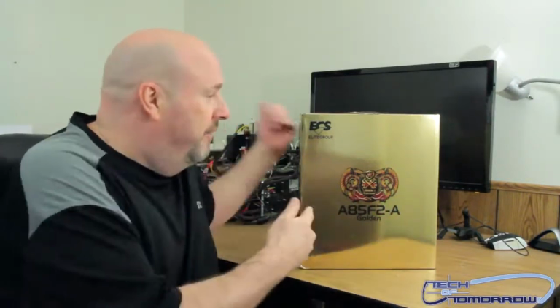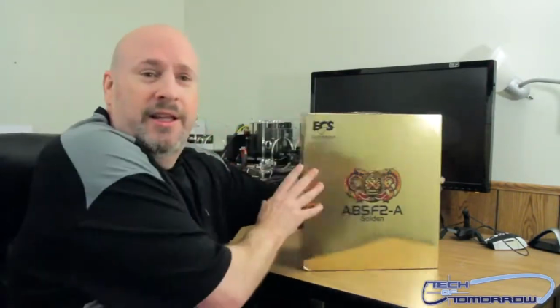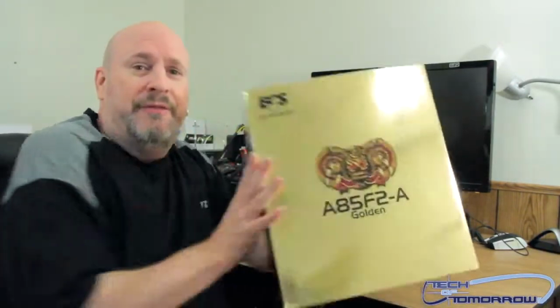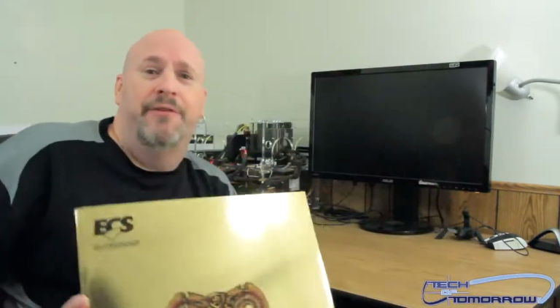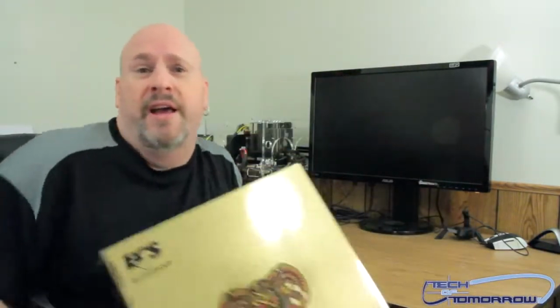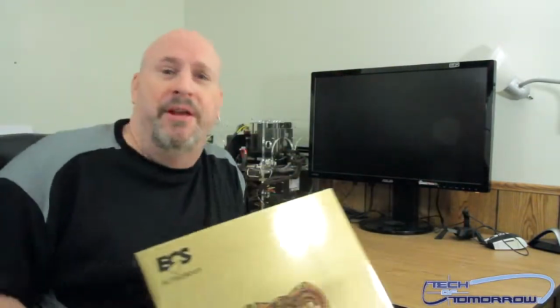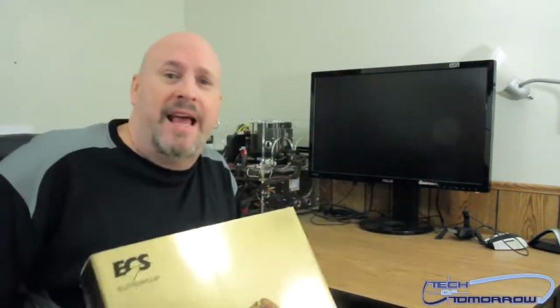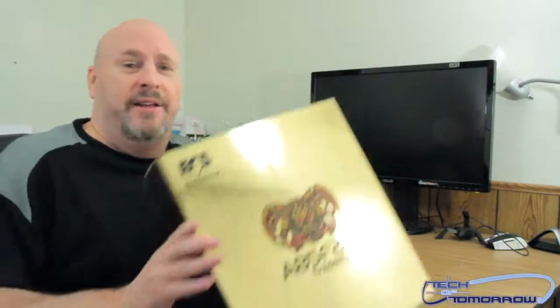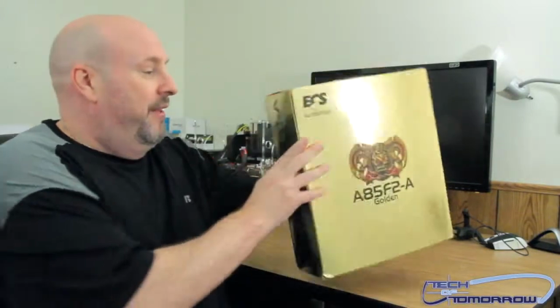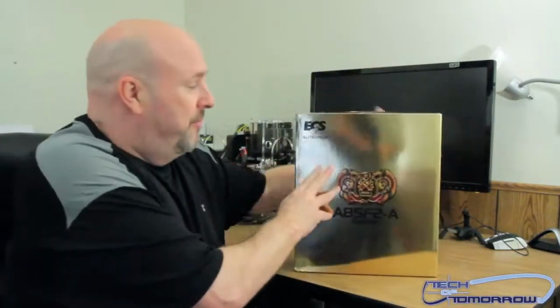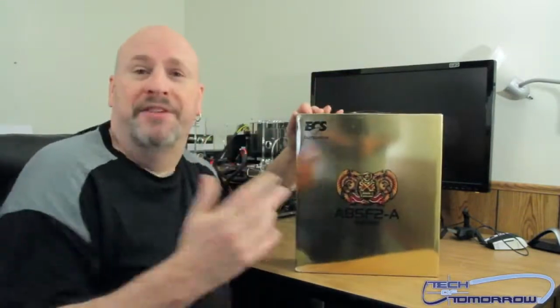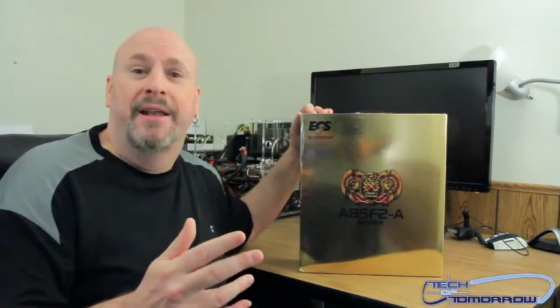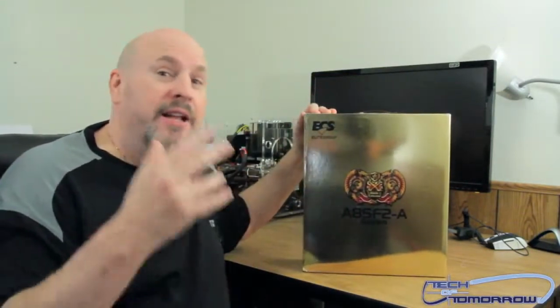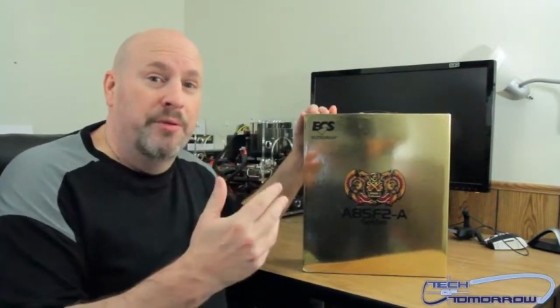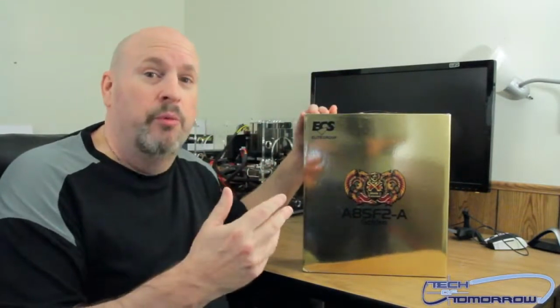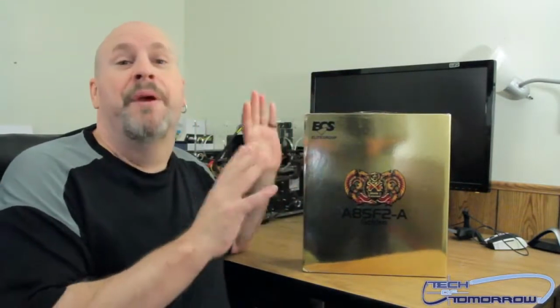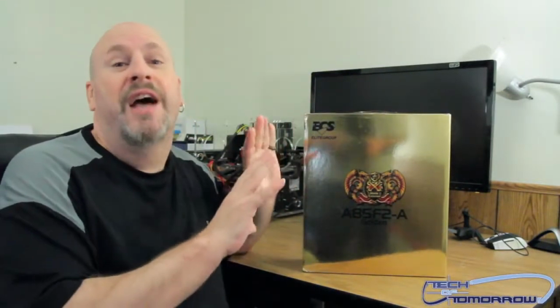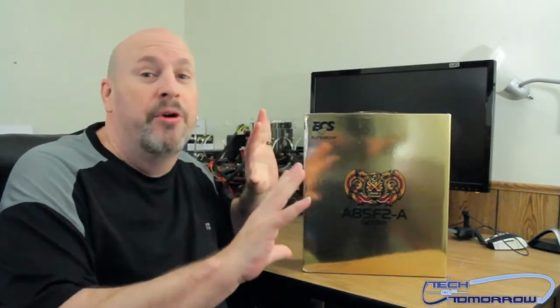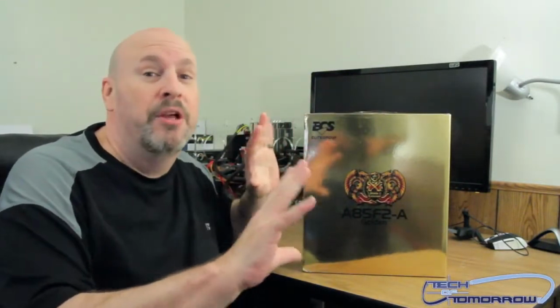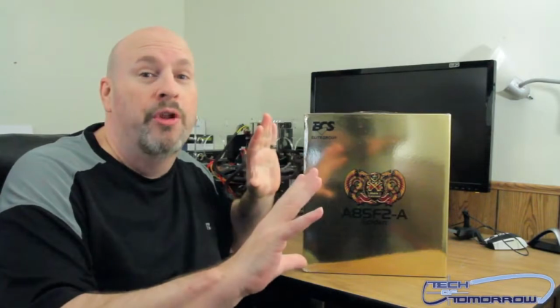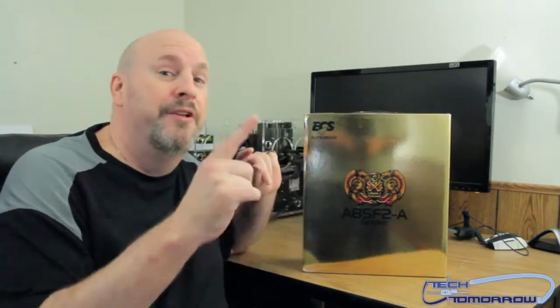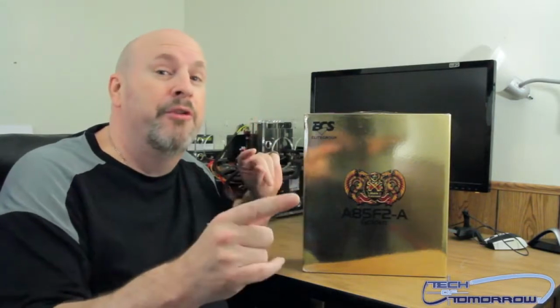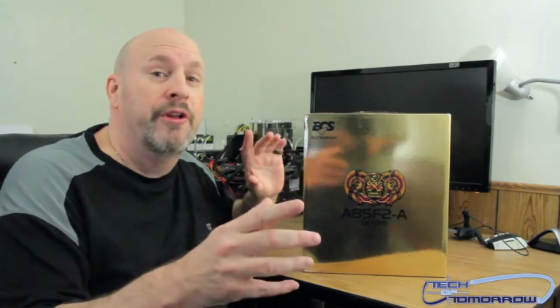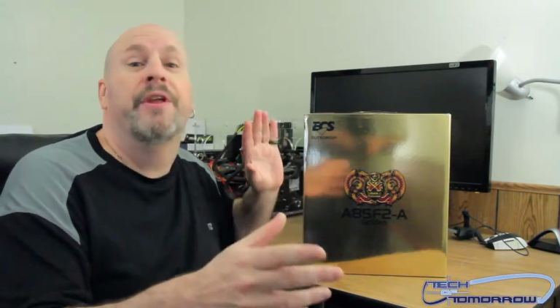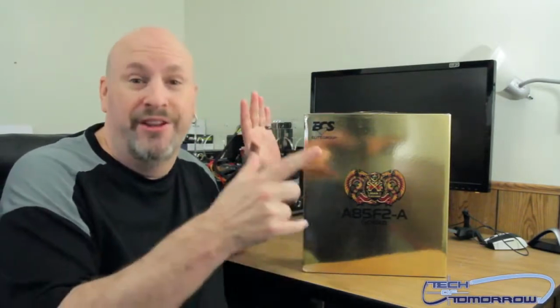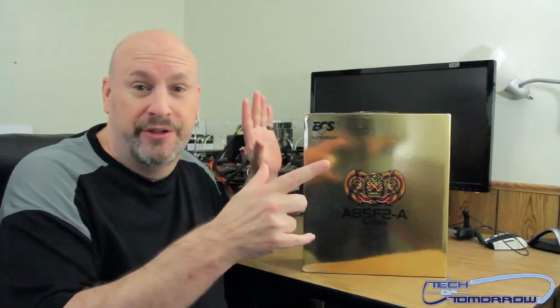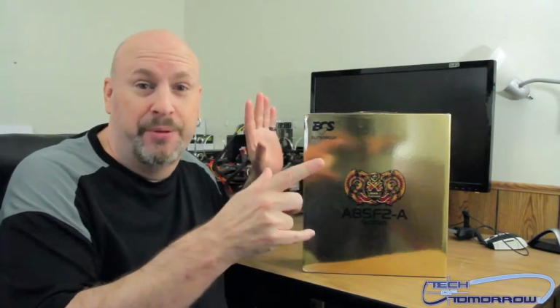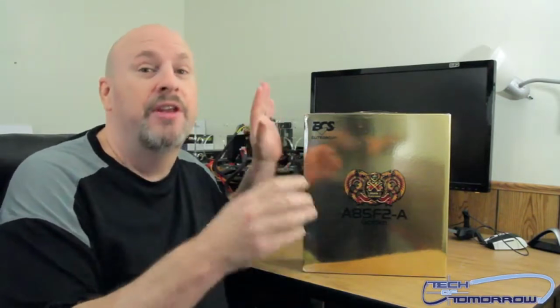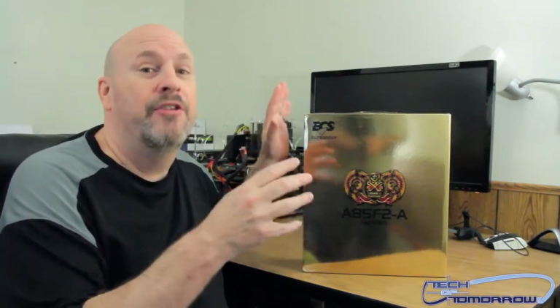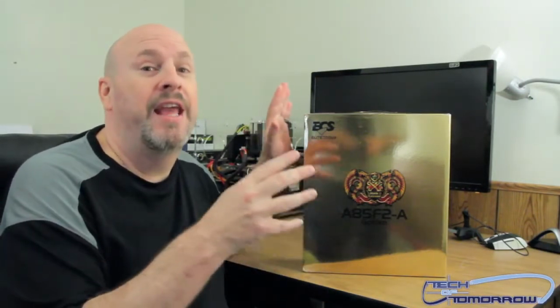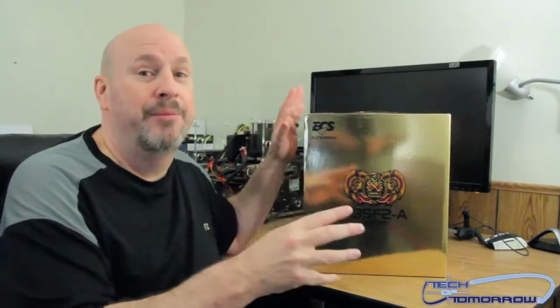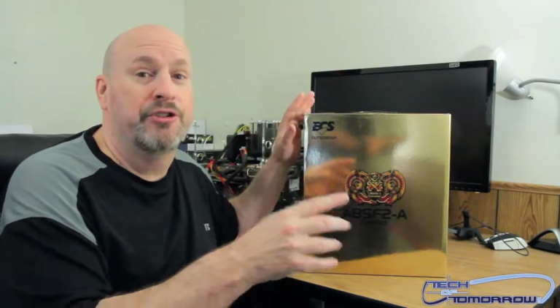This thing has got the bling. It's a golden board, which means basically the entire board is going to be gold. We did a video on this earlier for the Intel series of CPUs. Now let's look at the AMD version.